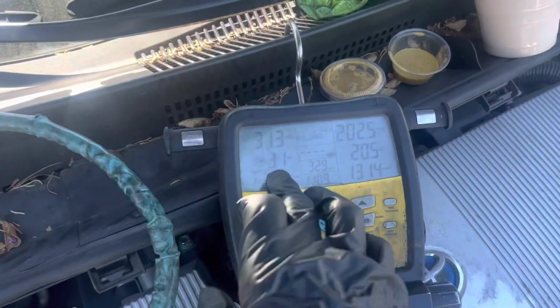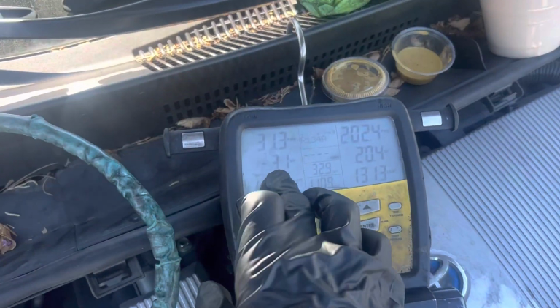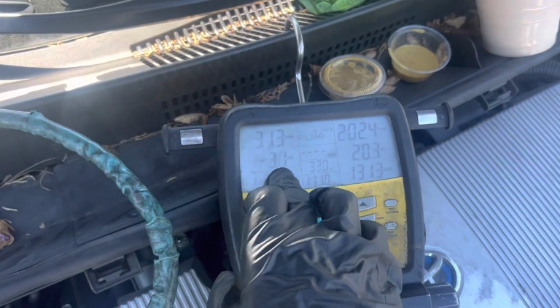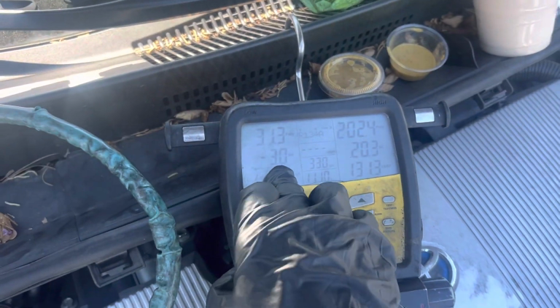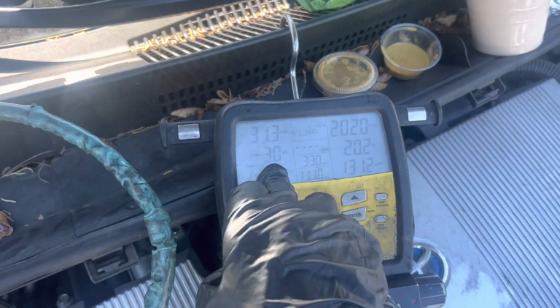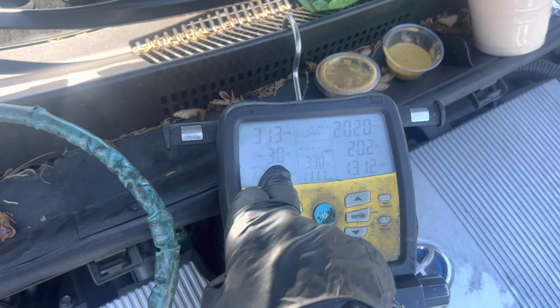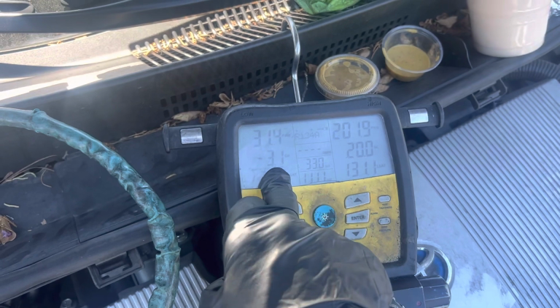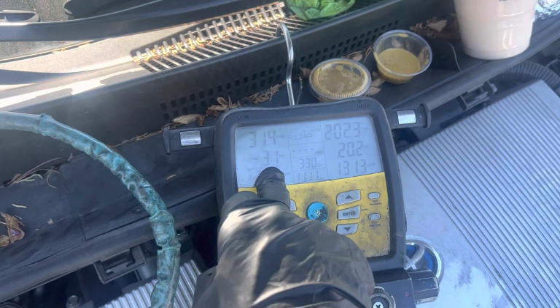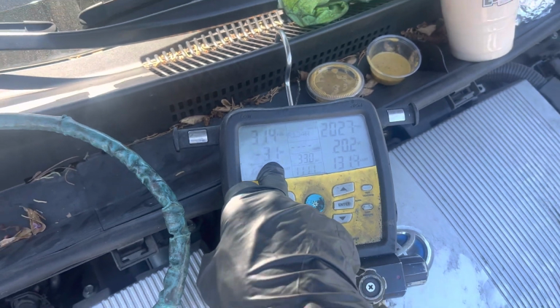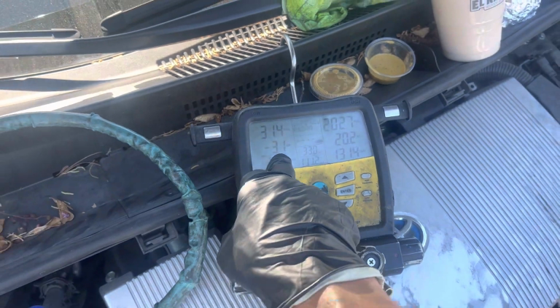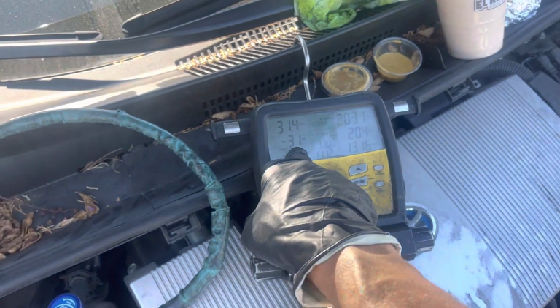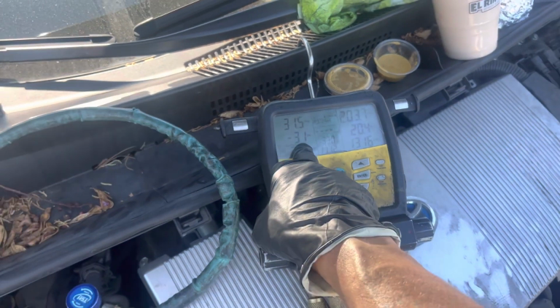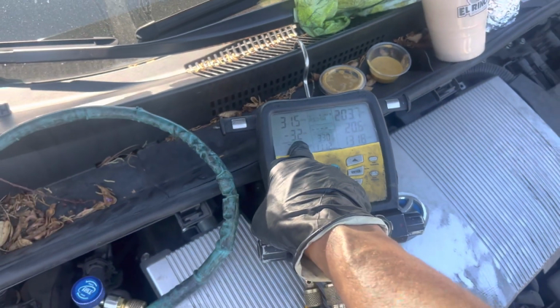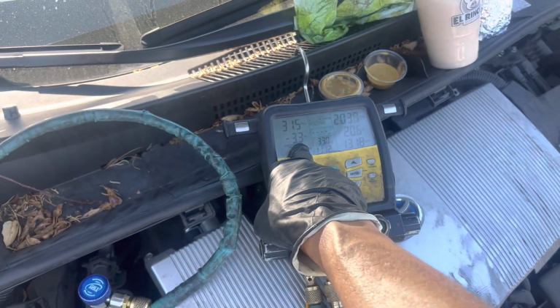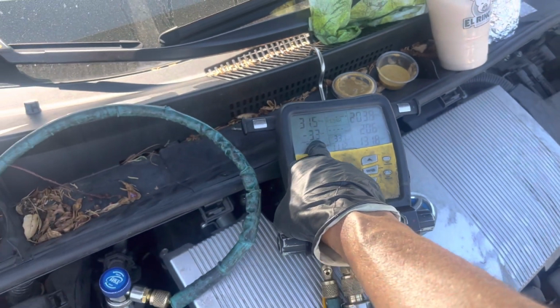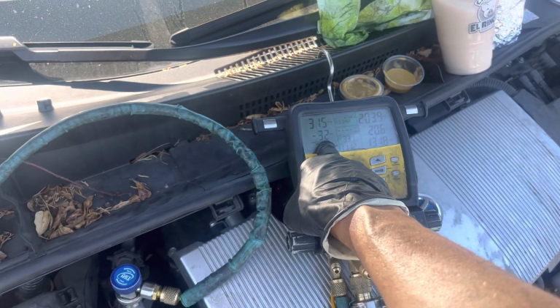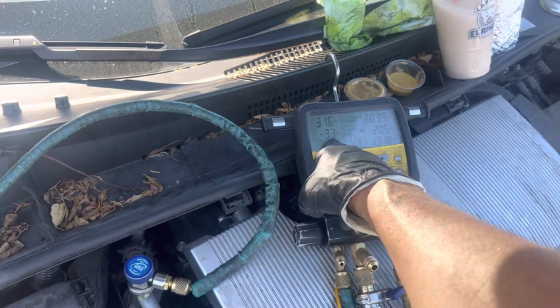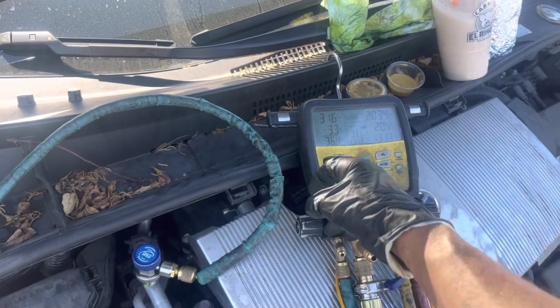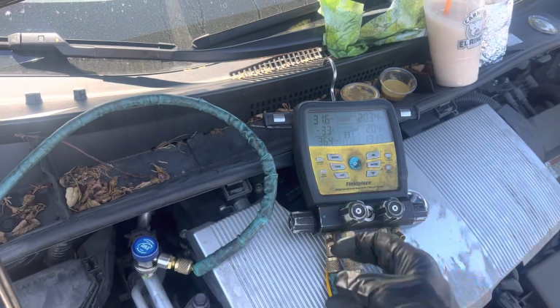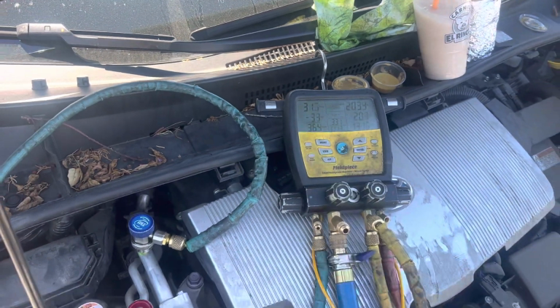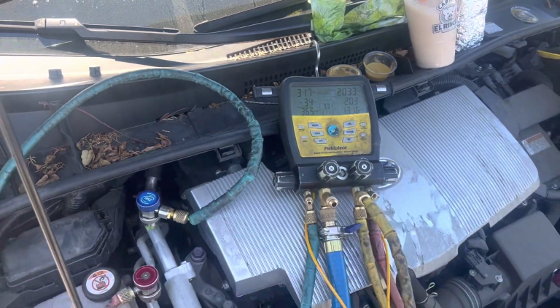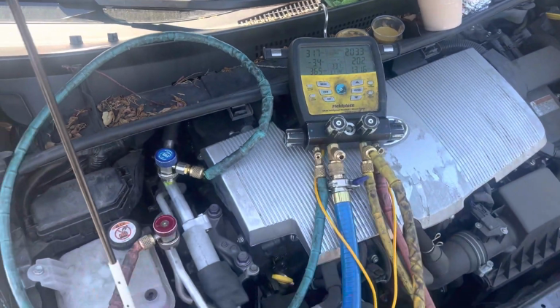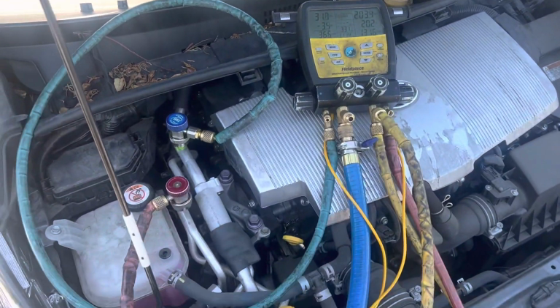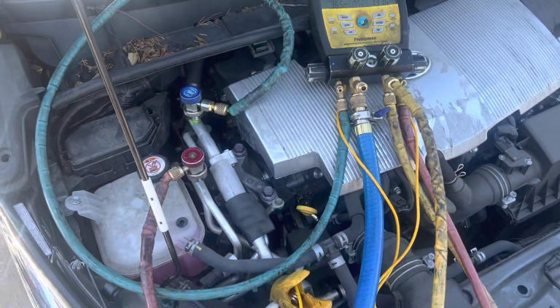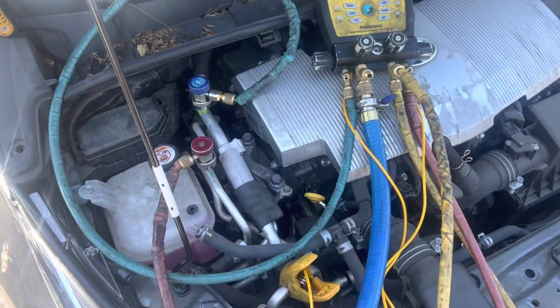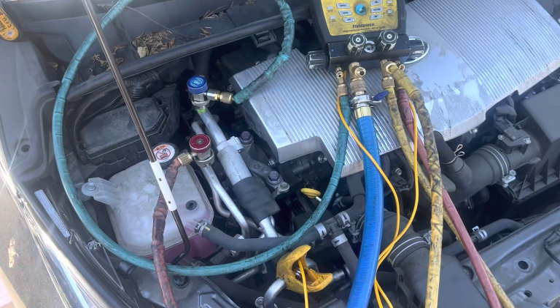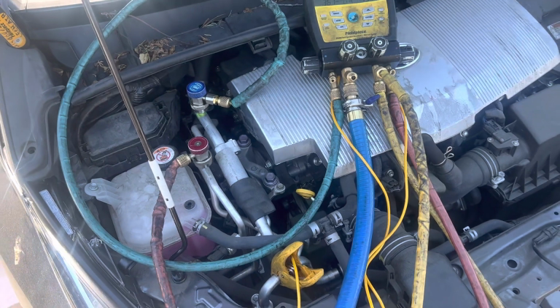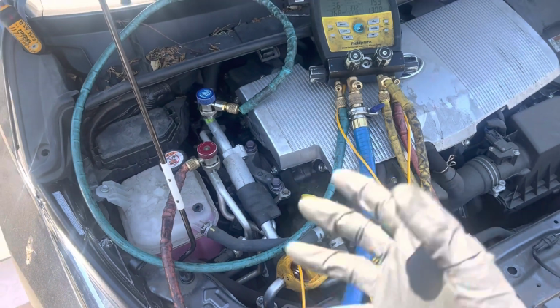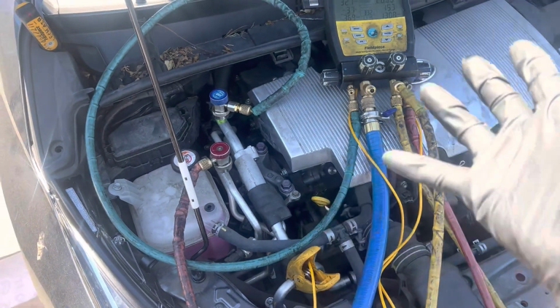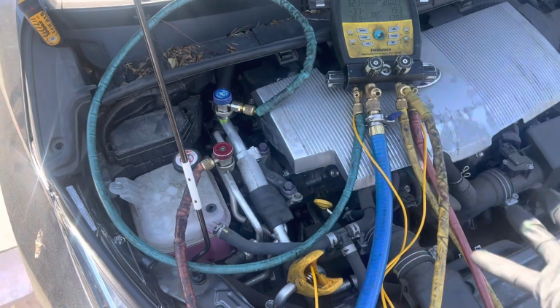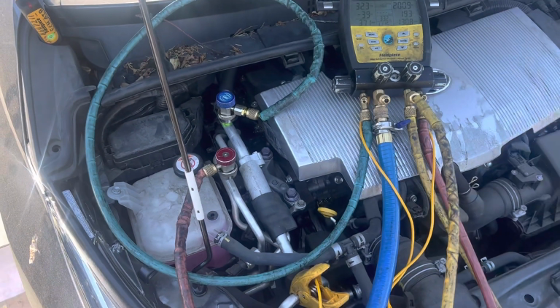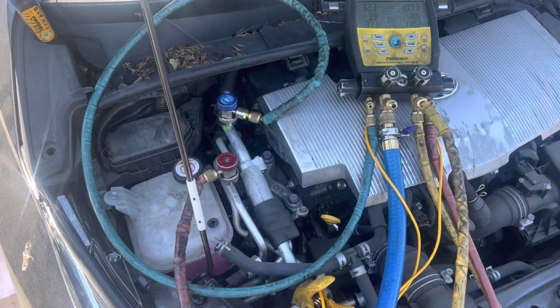For you HVAC guys, you're going to say 'oh my God, you're going to destroy the compressor.' But no — it was designed like that. Welcome to the world of automotive.